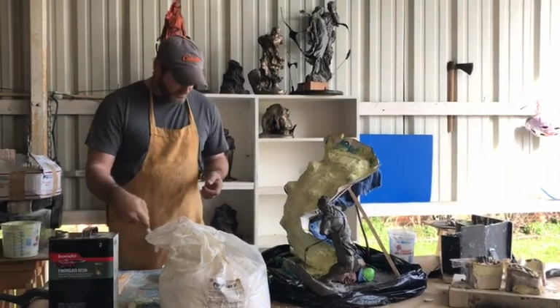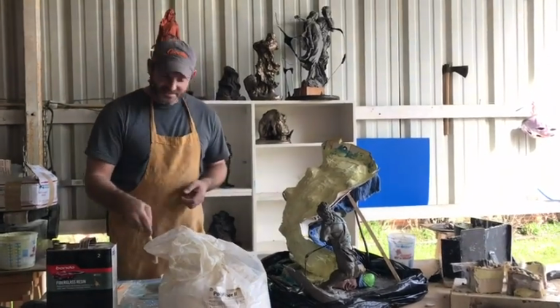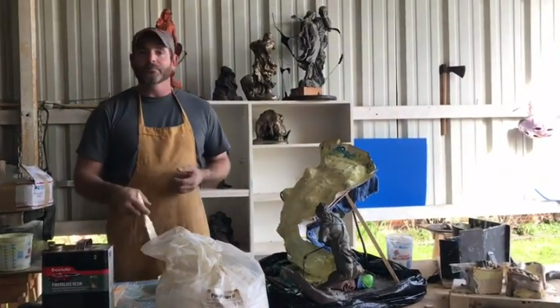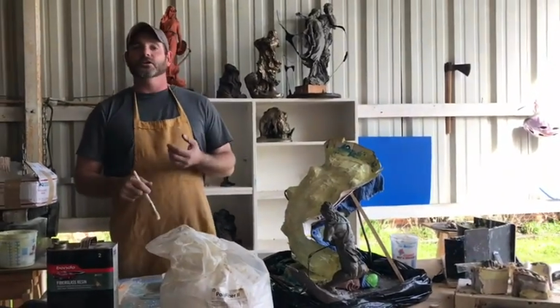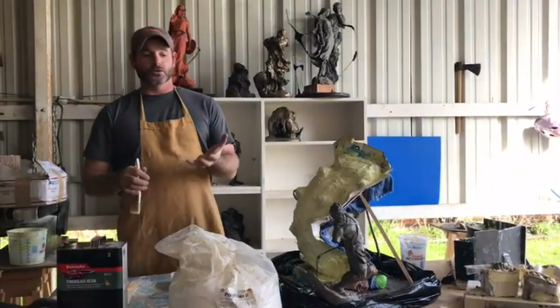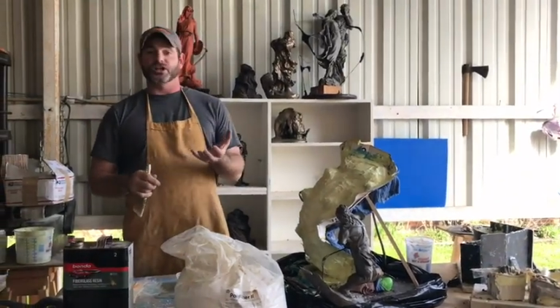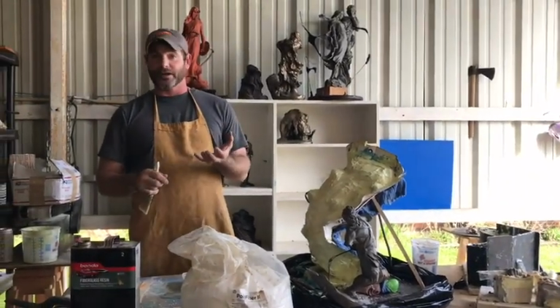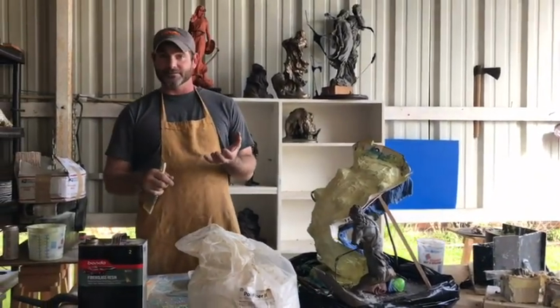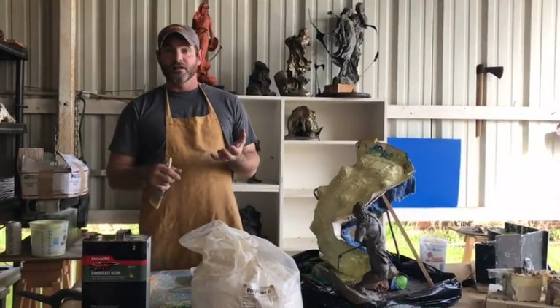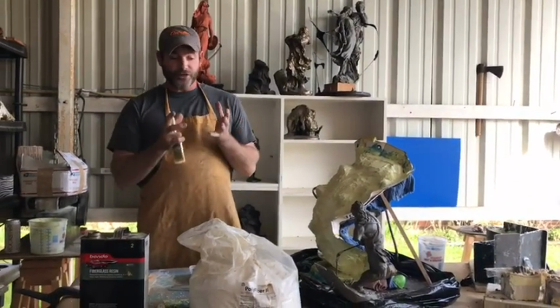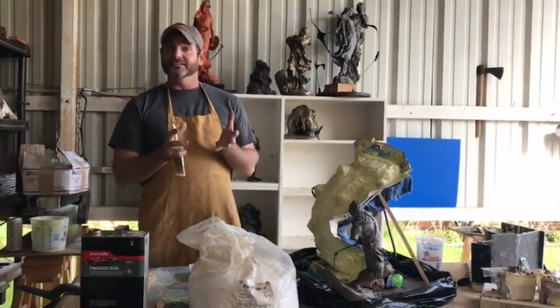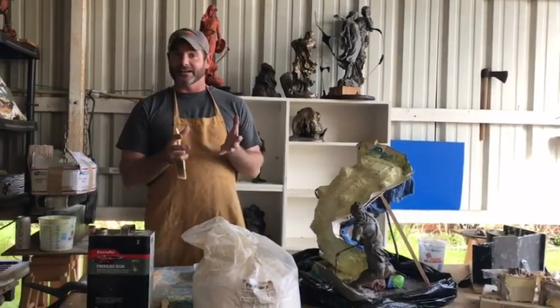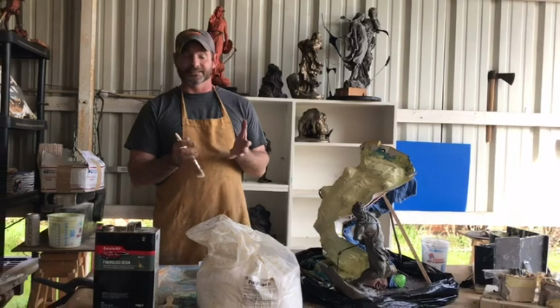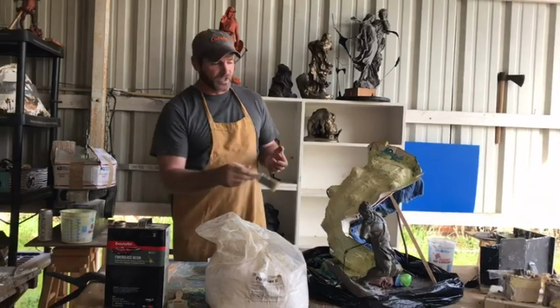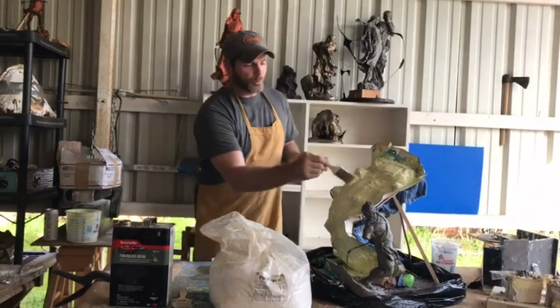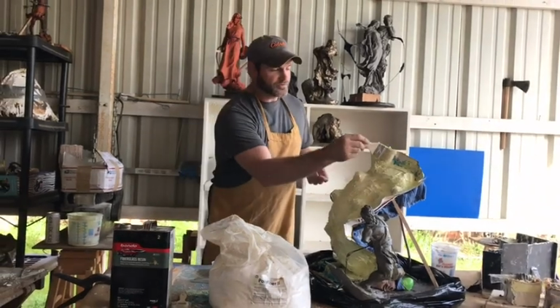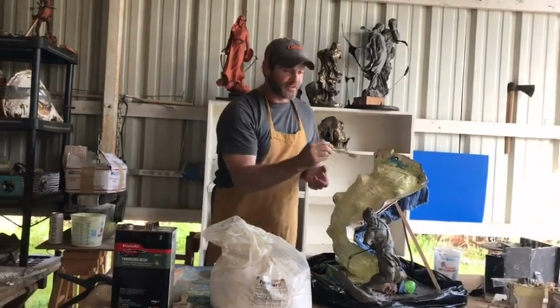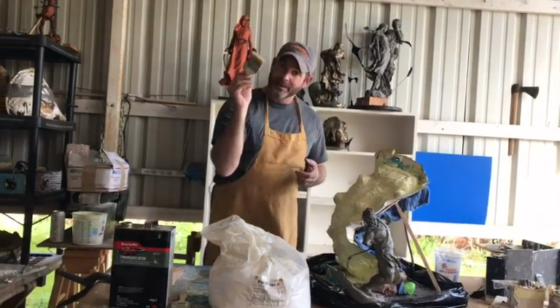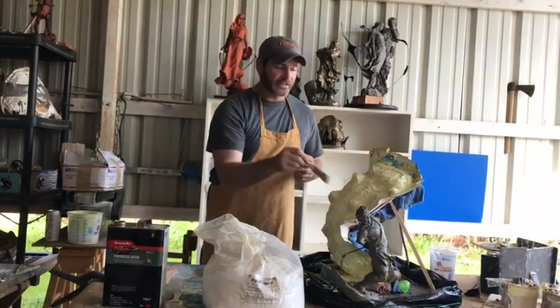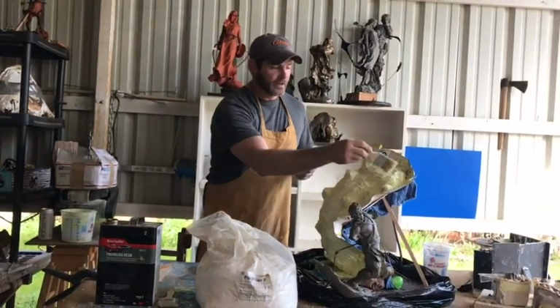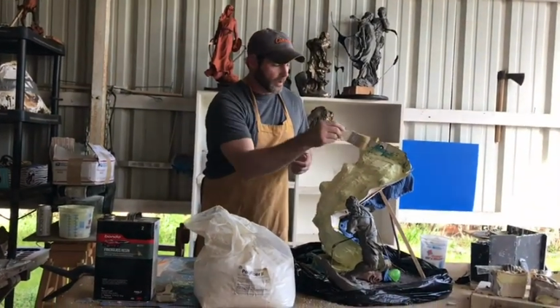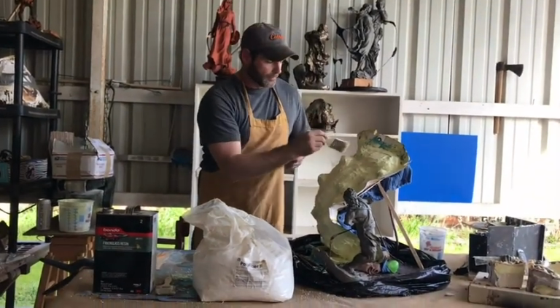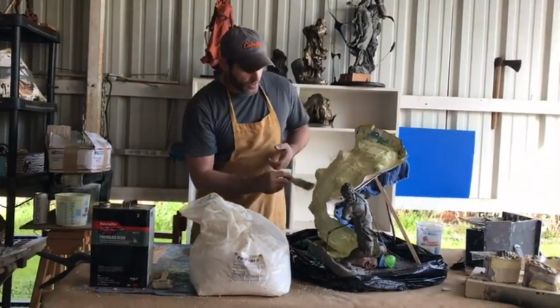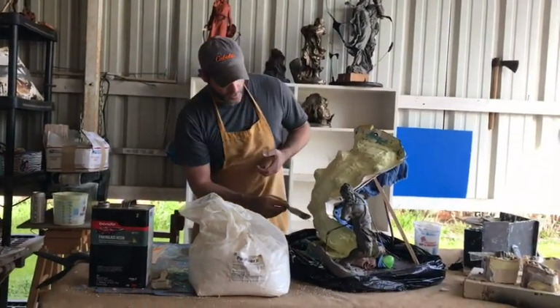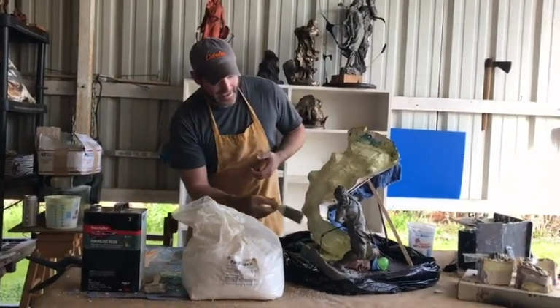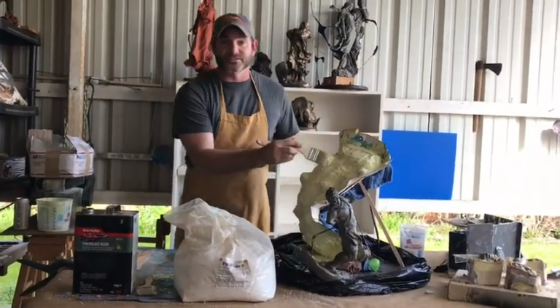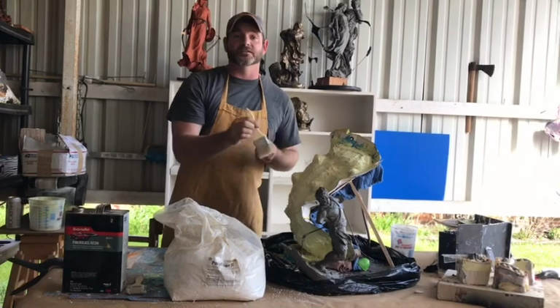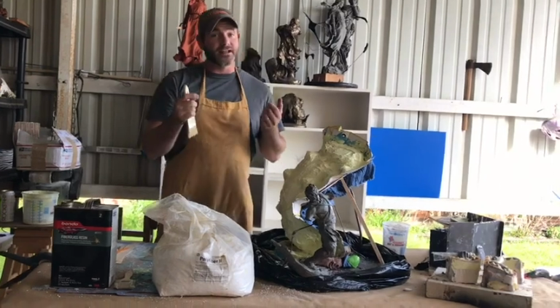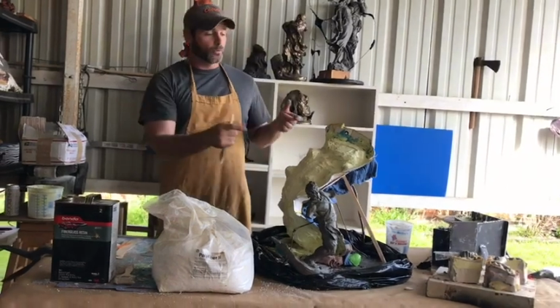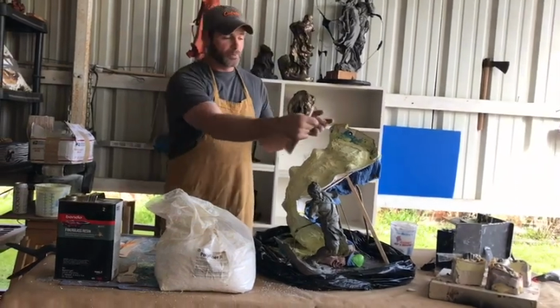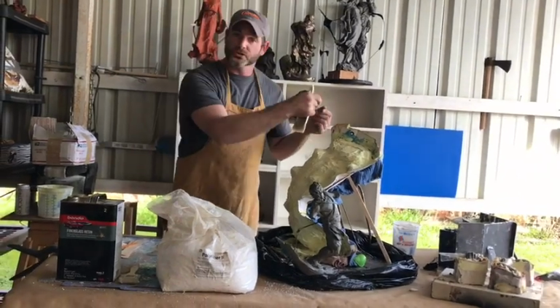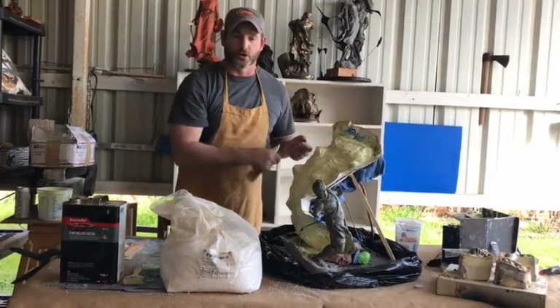Mix it up and it turns into a gel paste — it thickens like icing. We'll use that especially on our edges, because our edges are where our bolts are going to go.